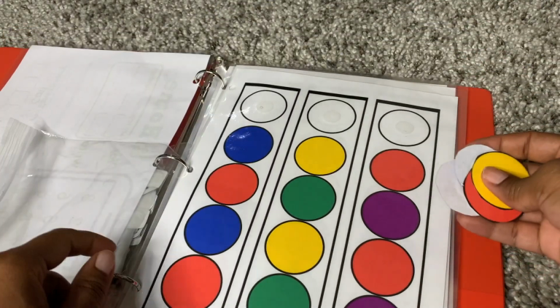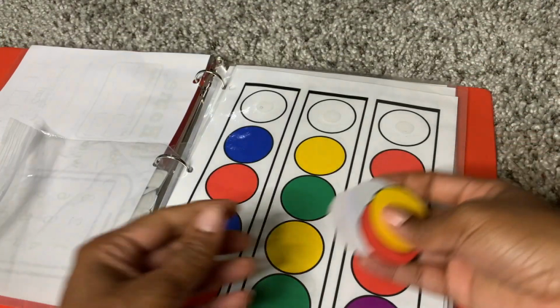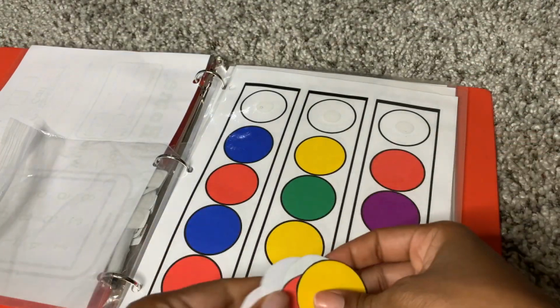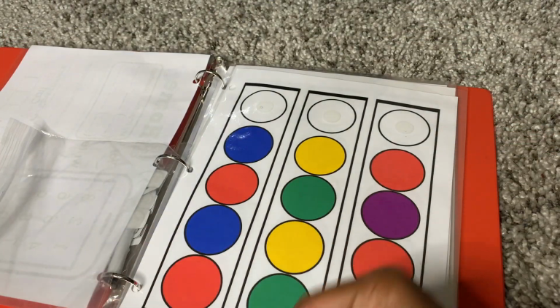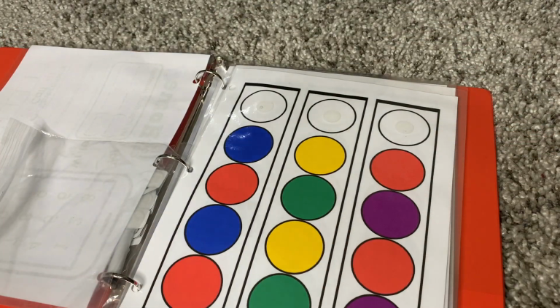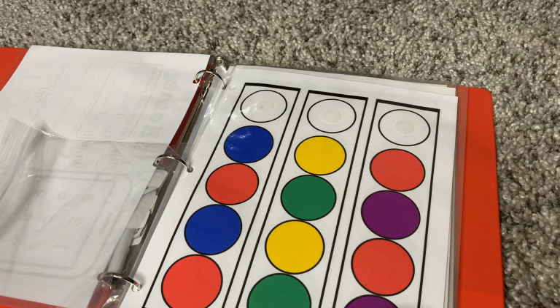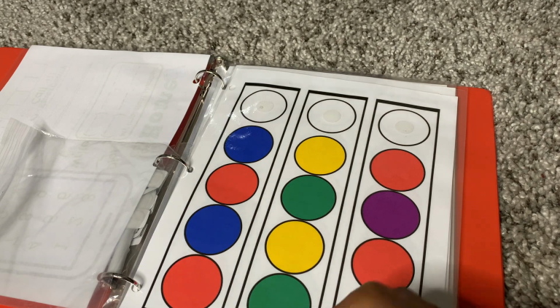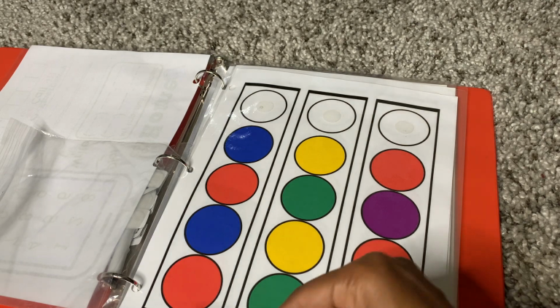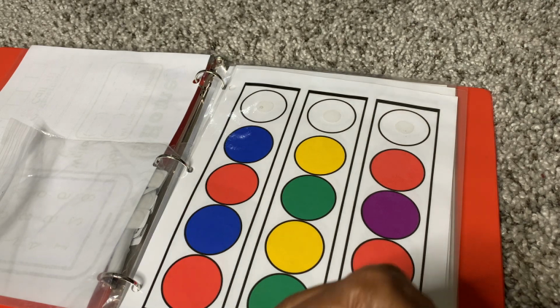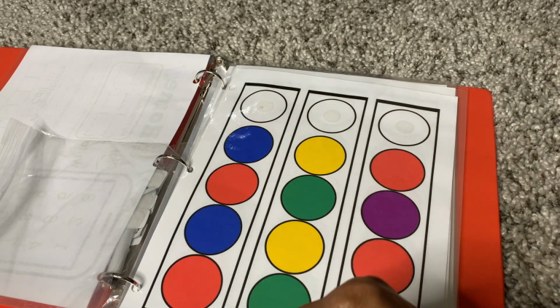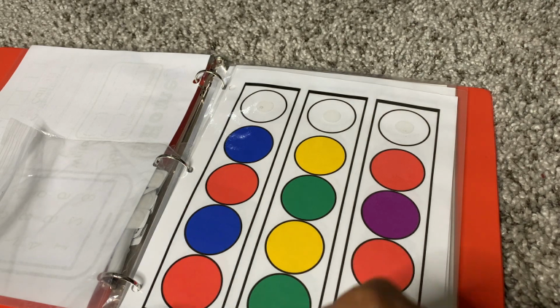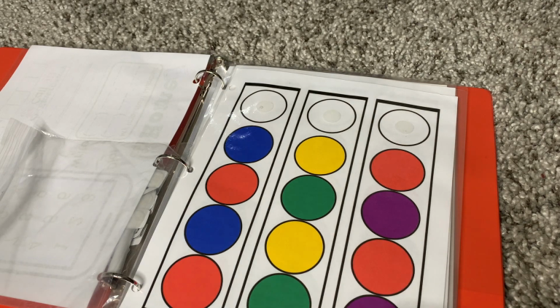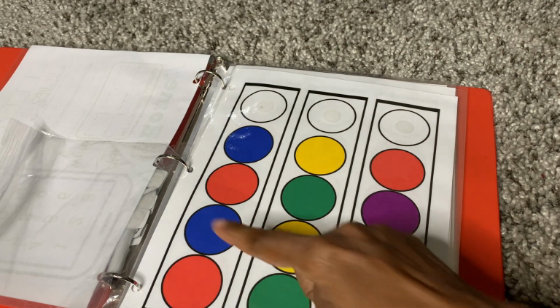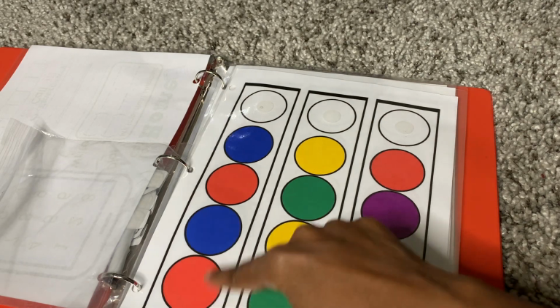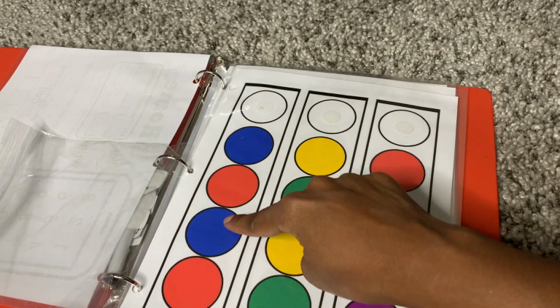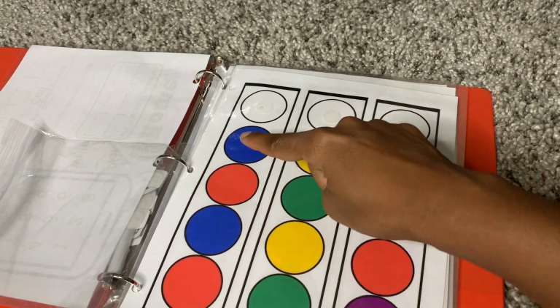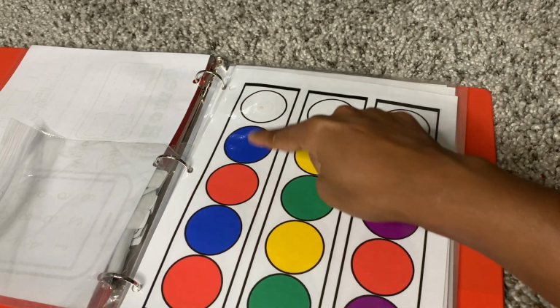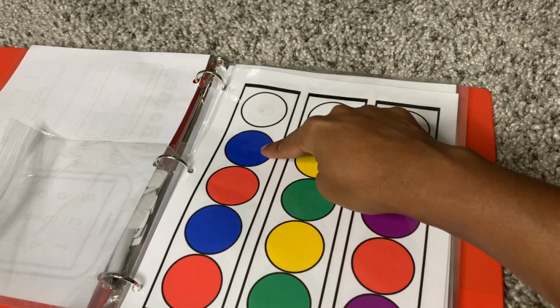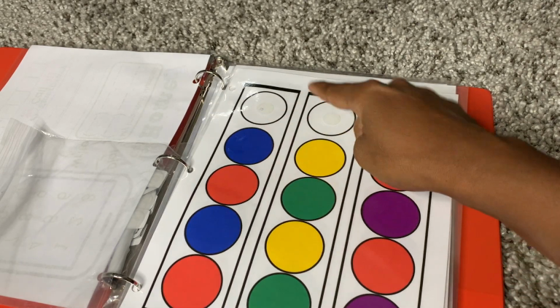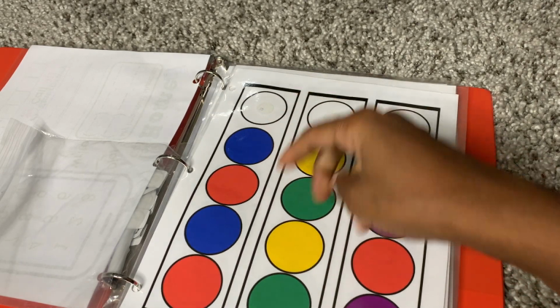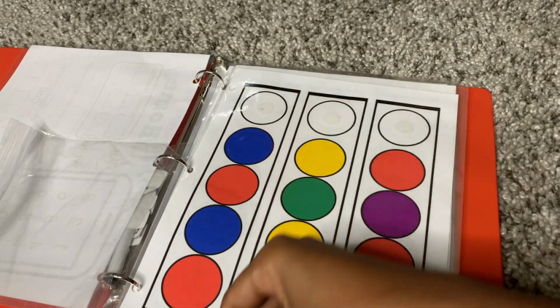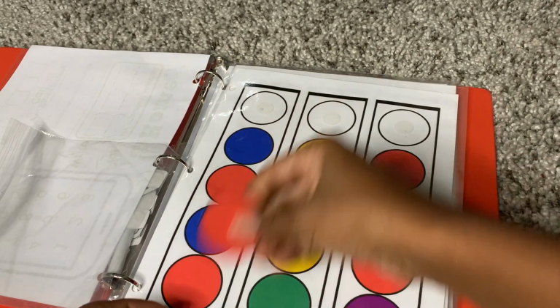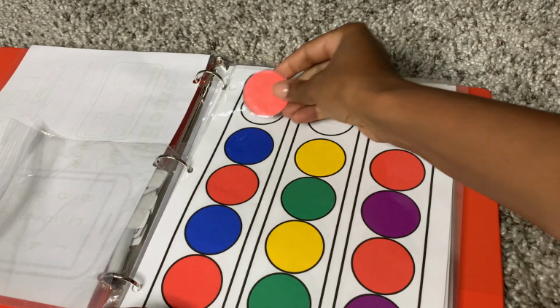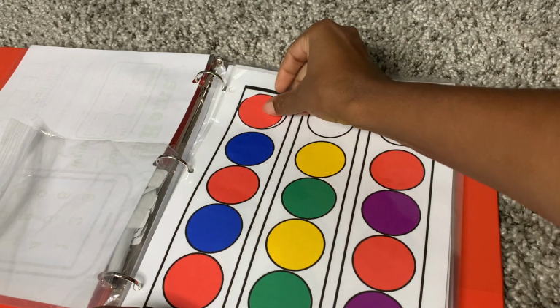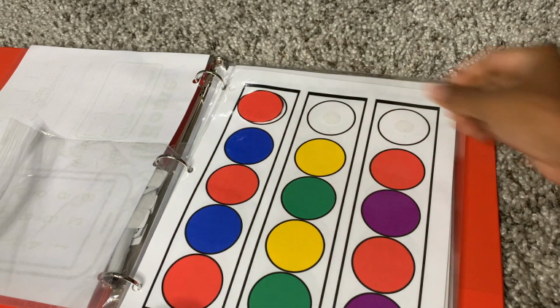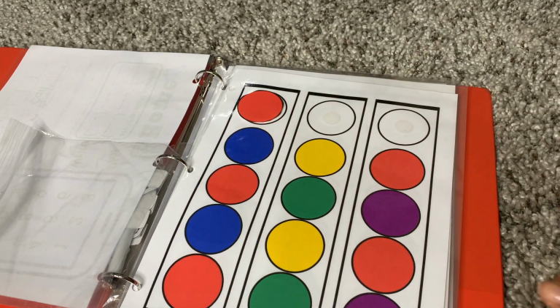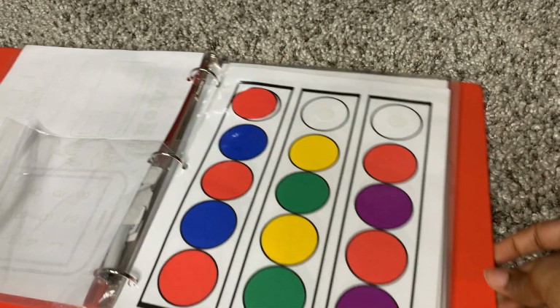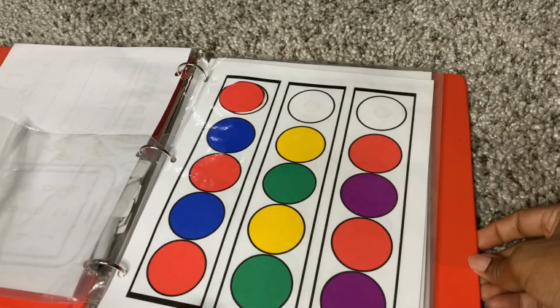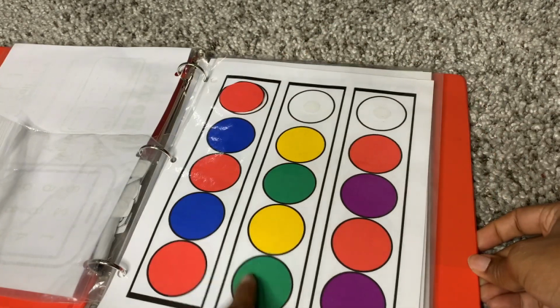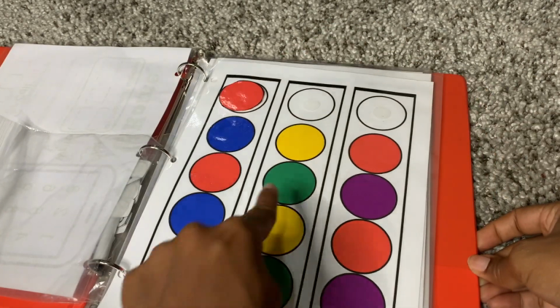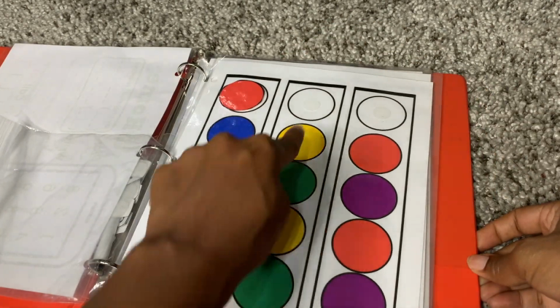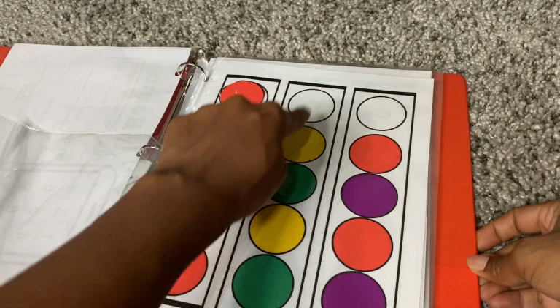As you can see here, we're working on patterns. I'm going to suggest that you touch the colors while saying them aloud.